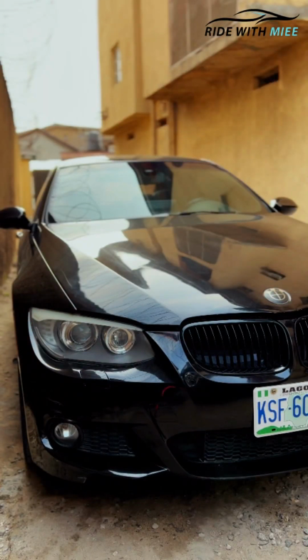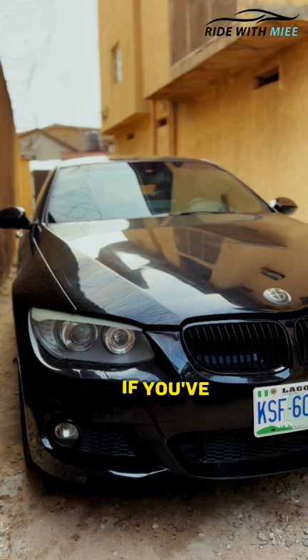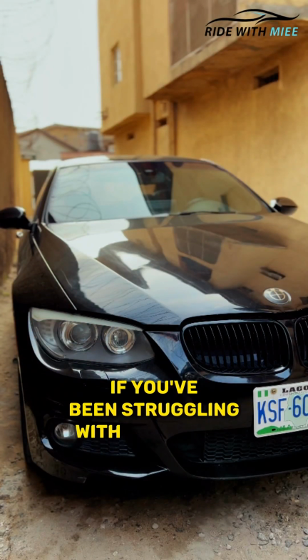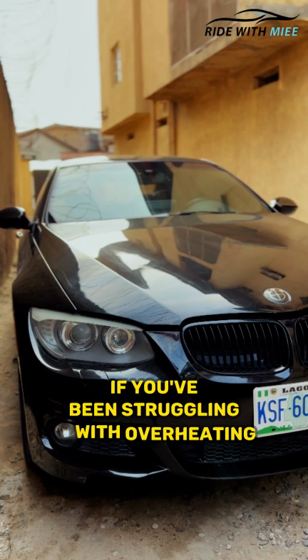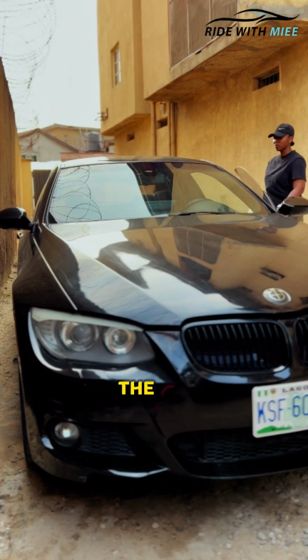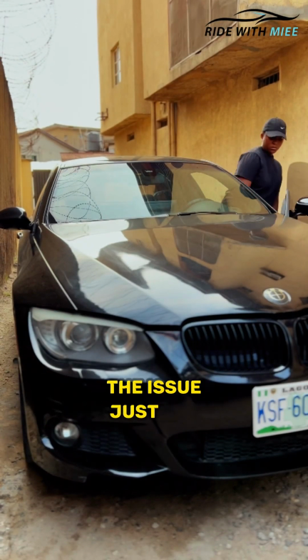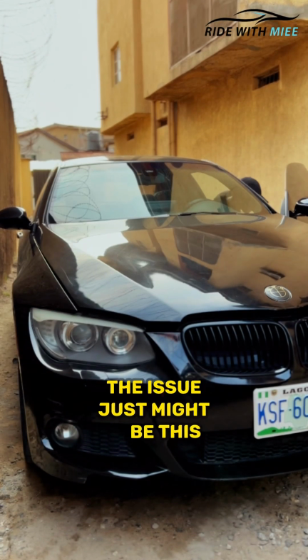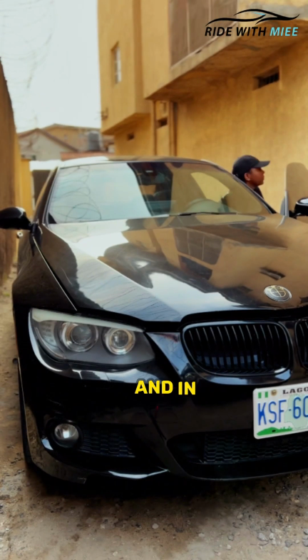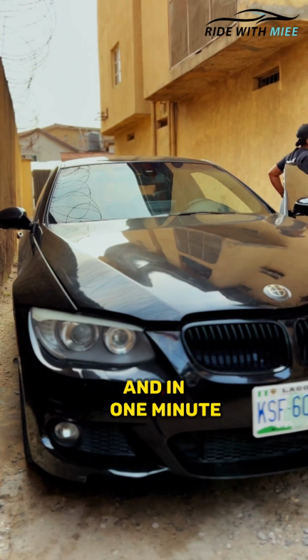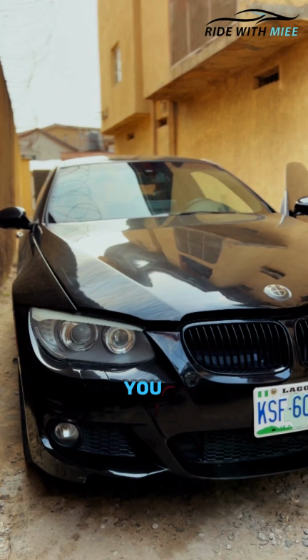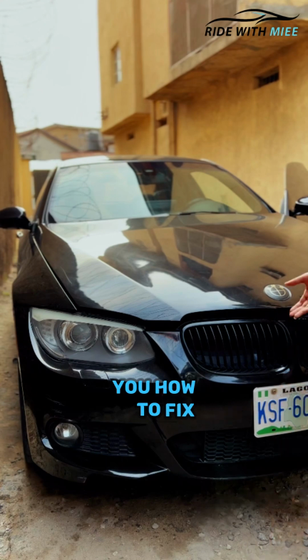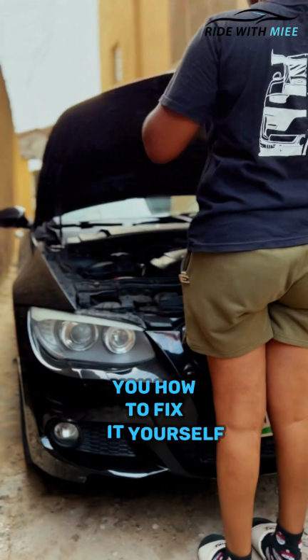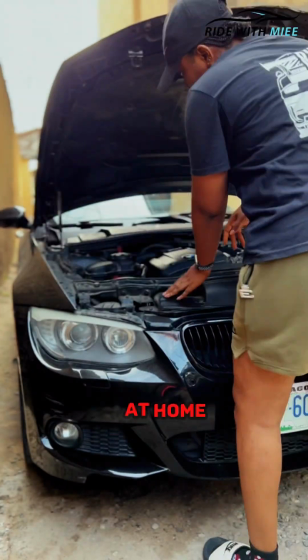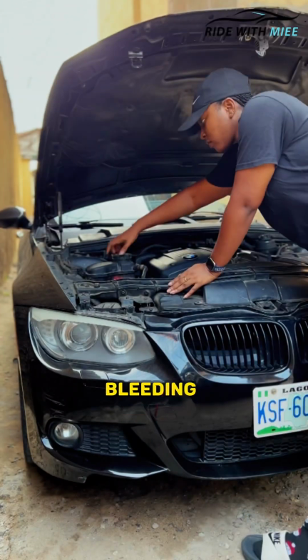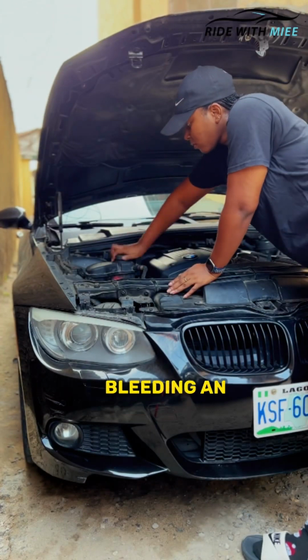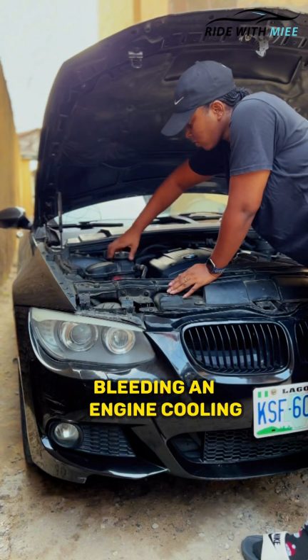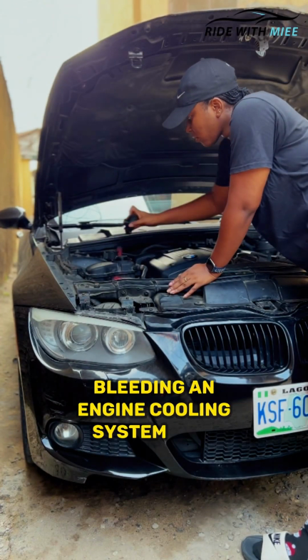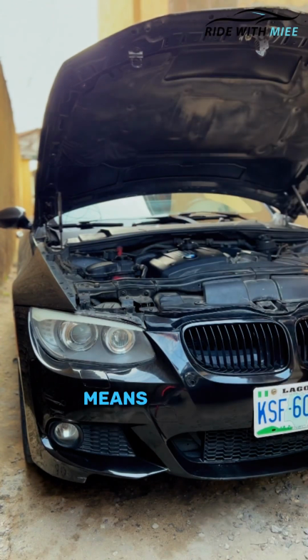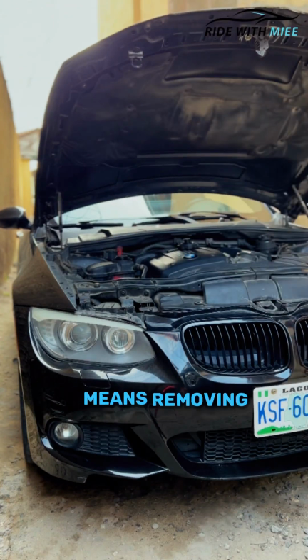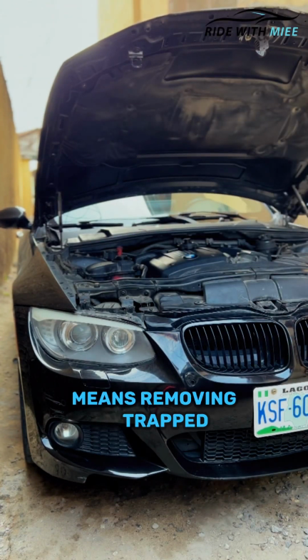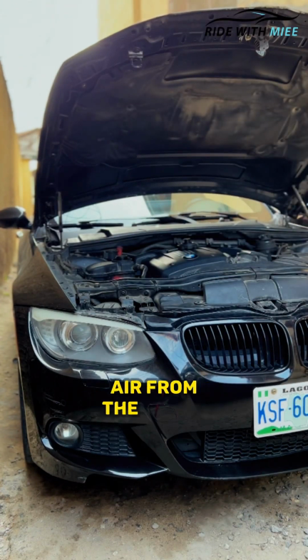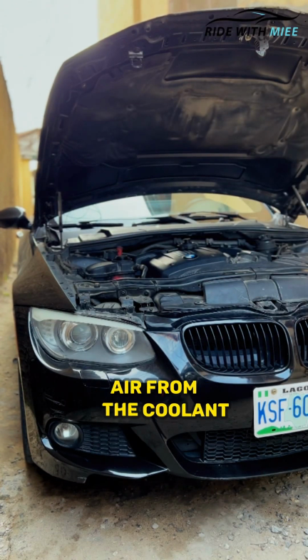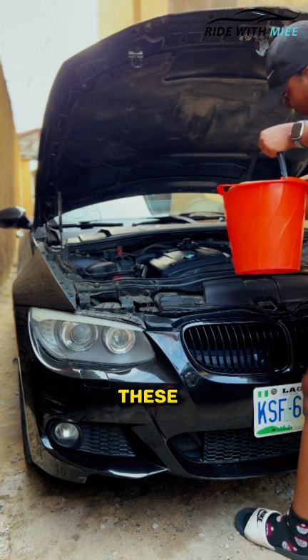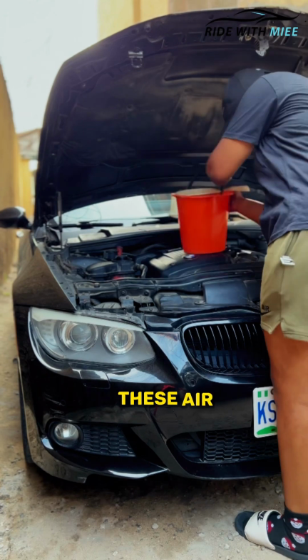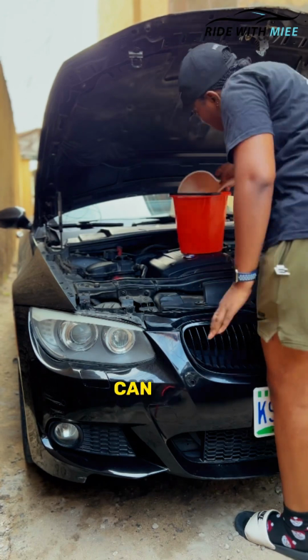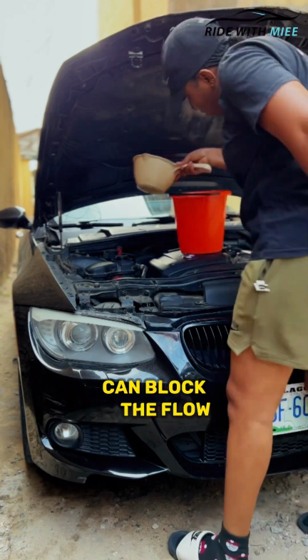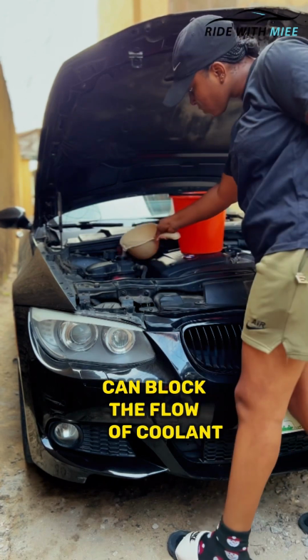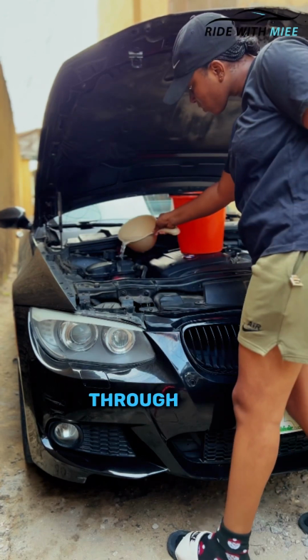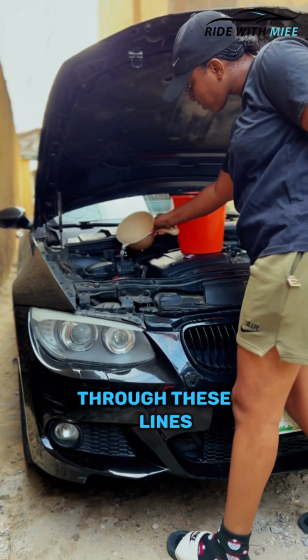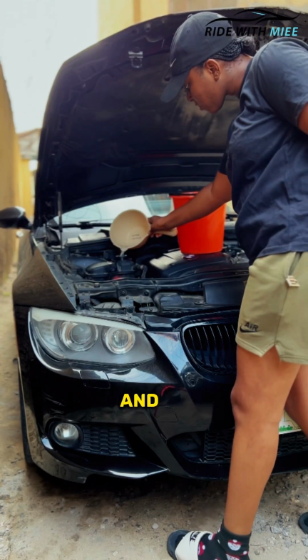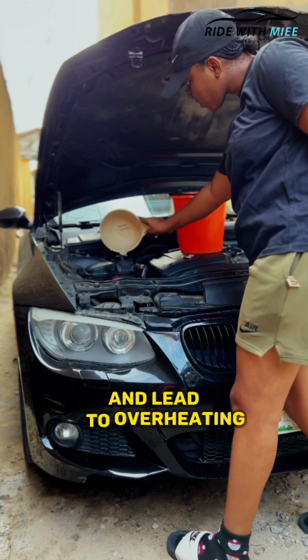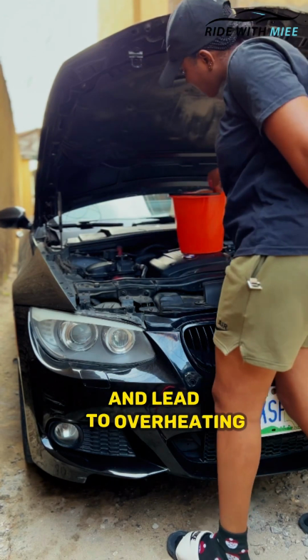If you've been struggling with overheating, the issue just might be this, and in one minute I'll show you how to fix it yourself at home. Bleeding an engine cooling system simply means removing trapped air from the coolant lines. These air bubbles can block the flow of coolant through these lines and lead to overheating.